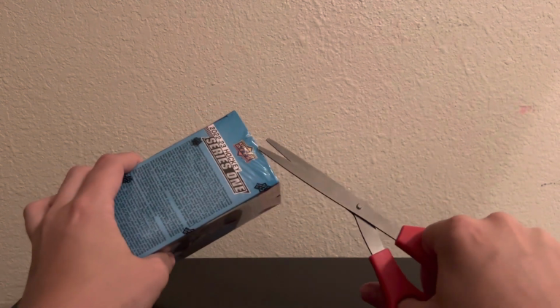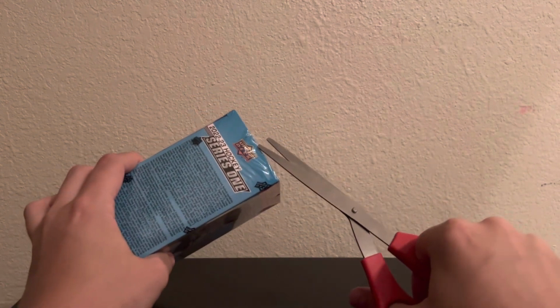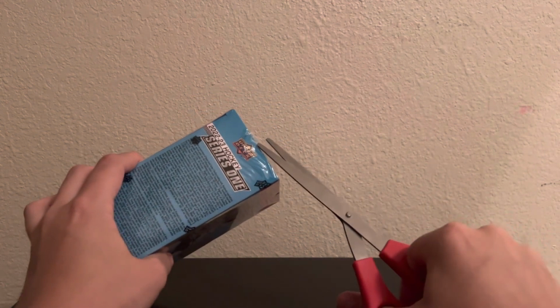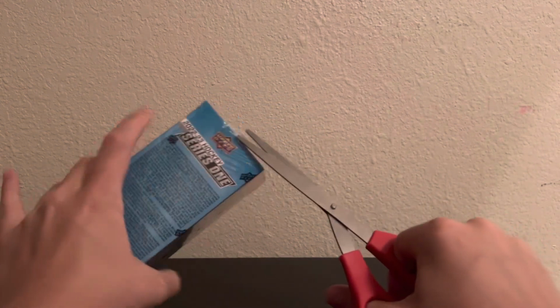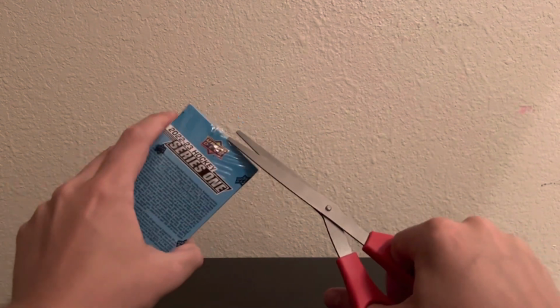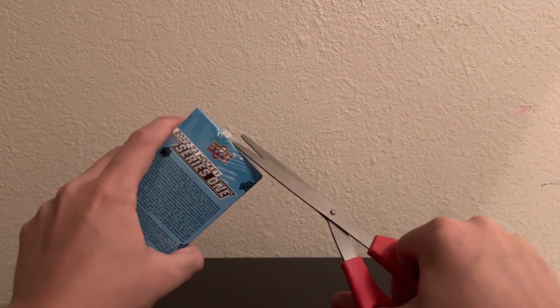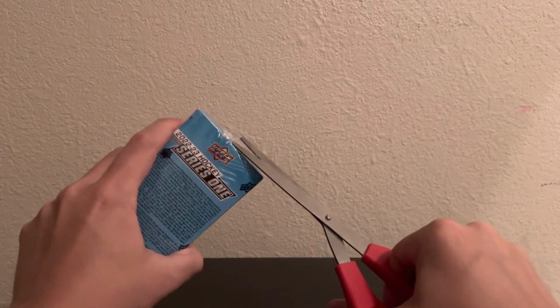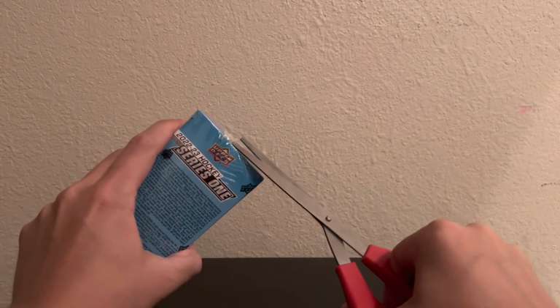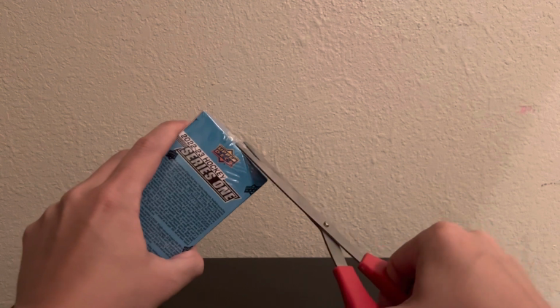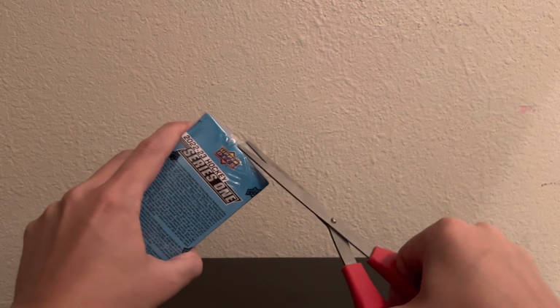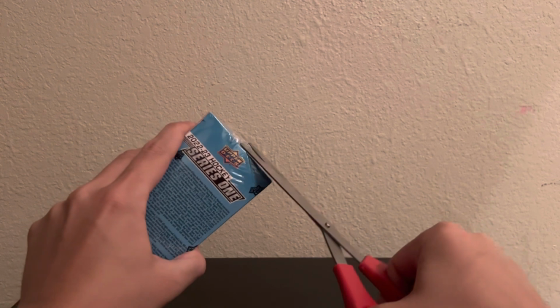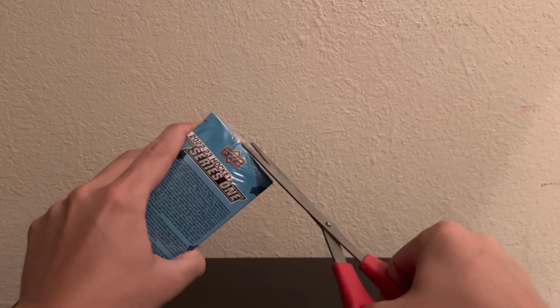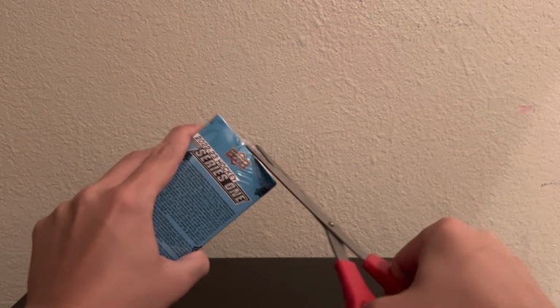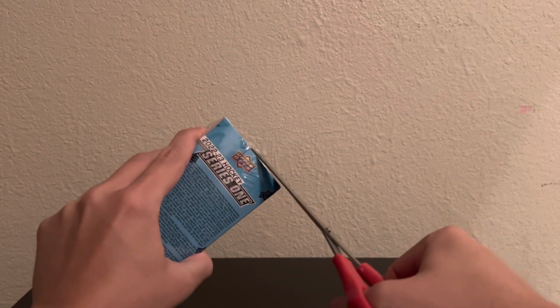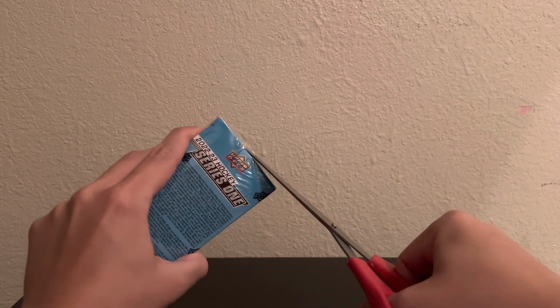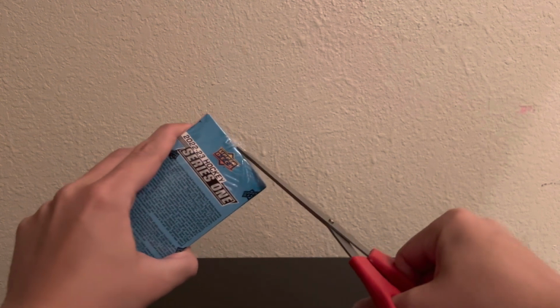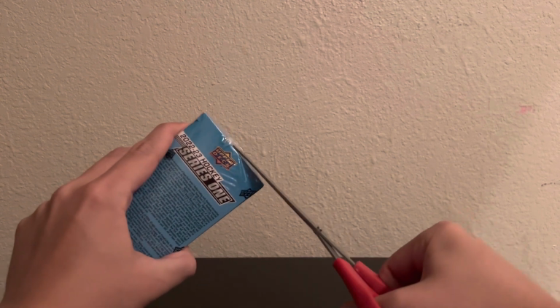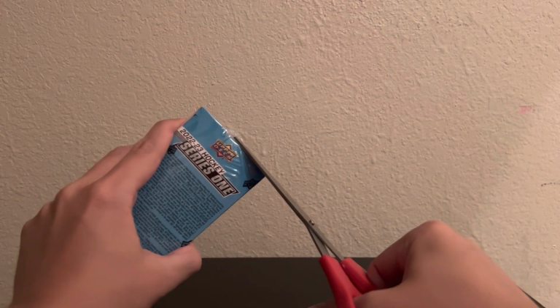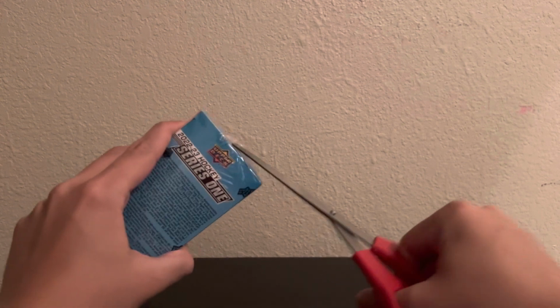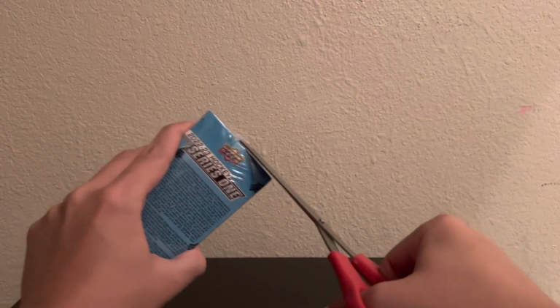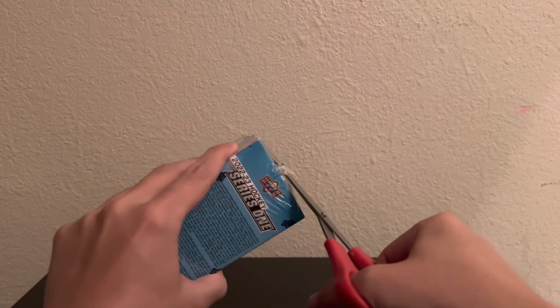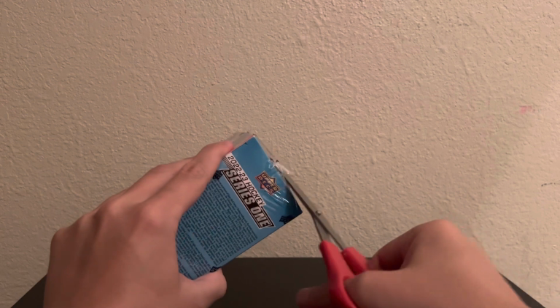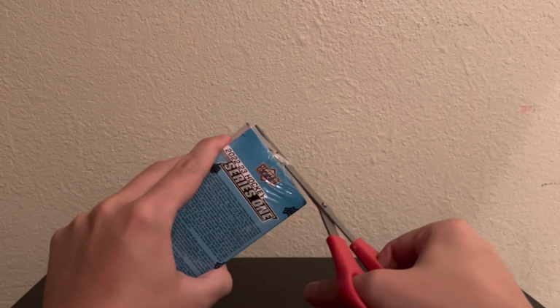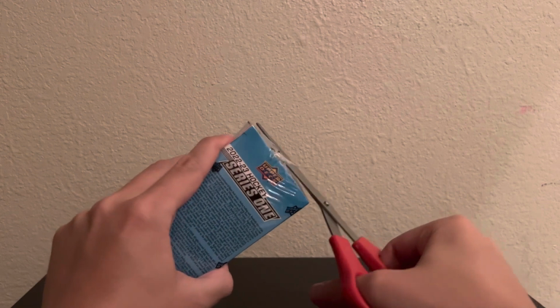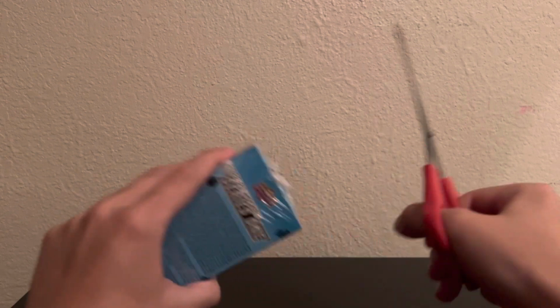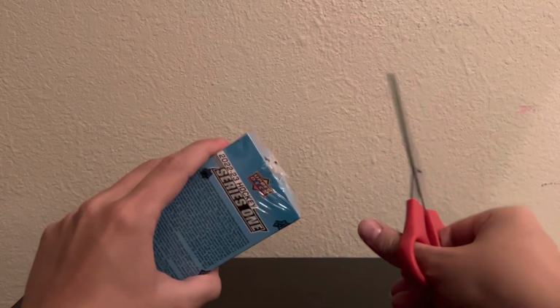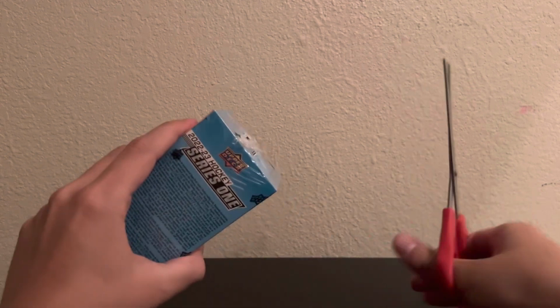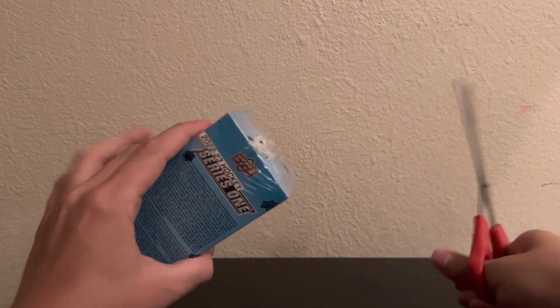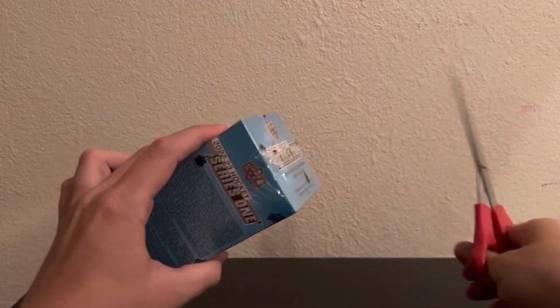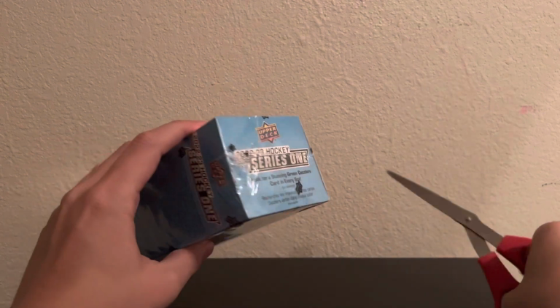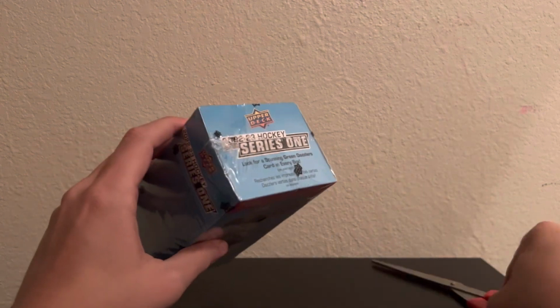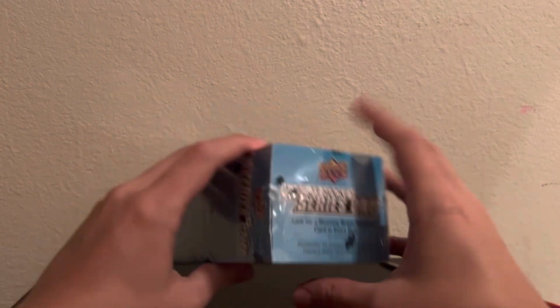Really excited at what could be in here. There's Boldy, Rossi, Beneers, Power, Quinn, Kochekov, Kent Johnson, Jordan Harris — seems like the list just kind of goes on and on with this one.